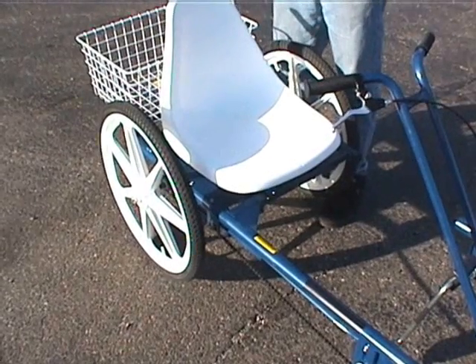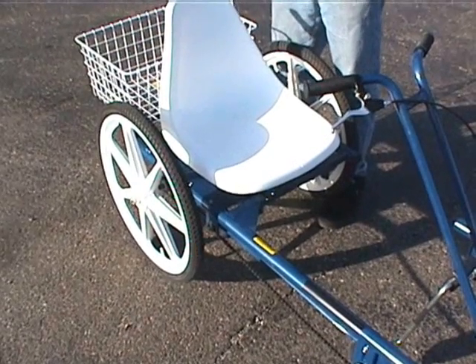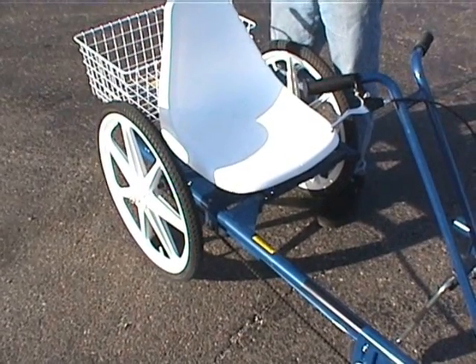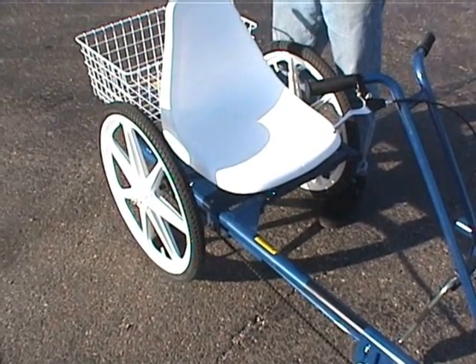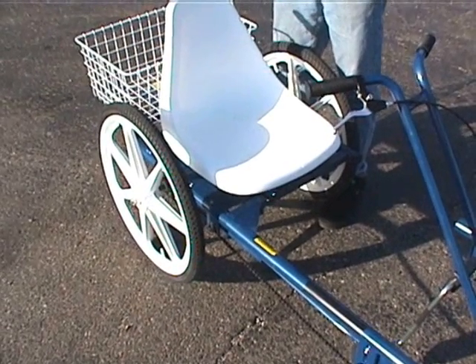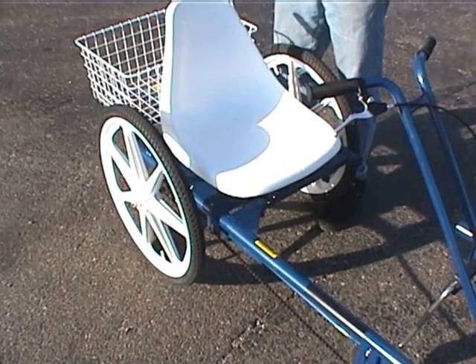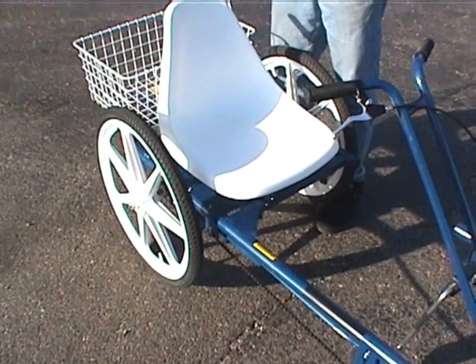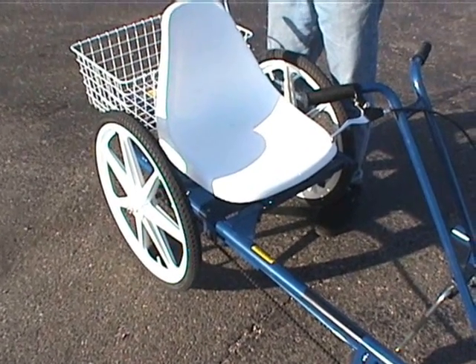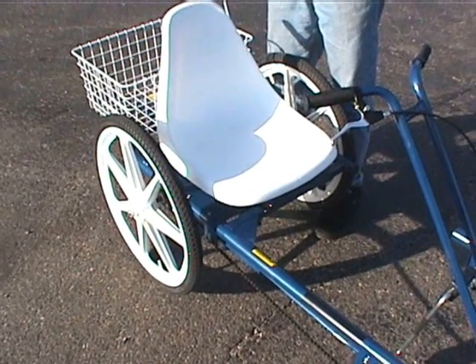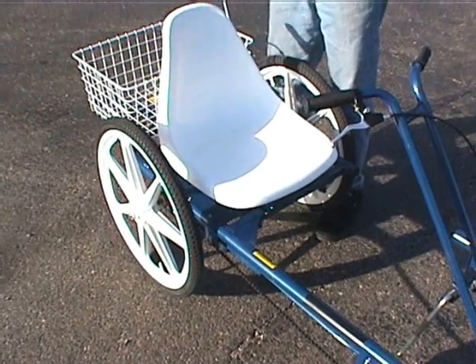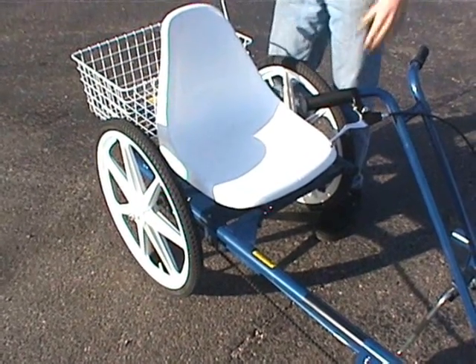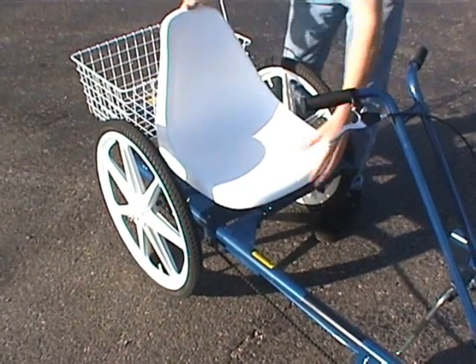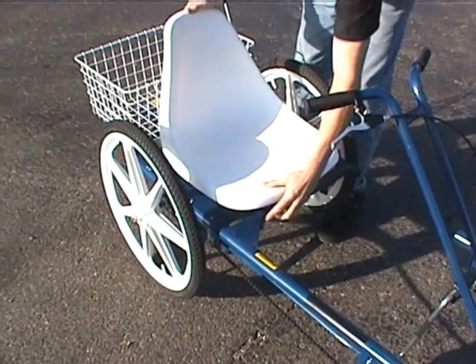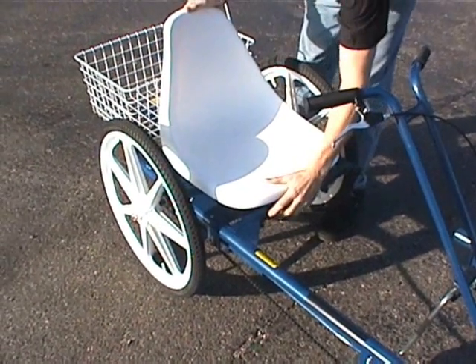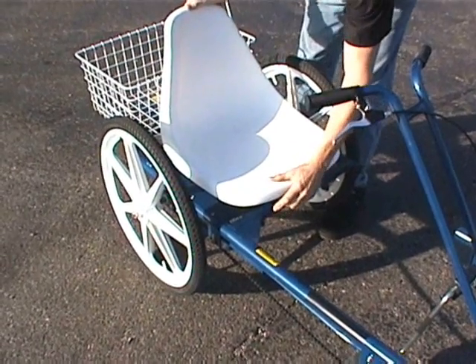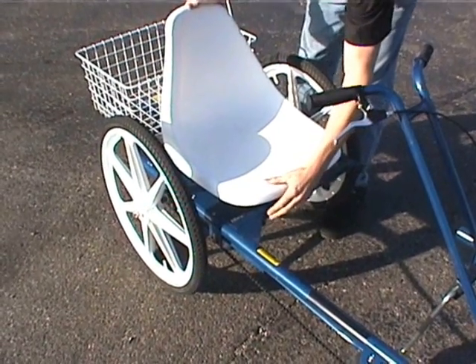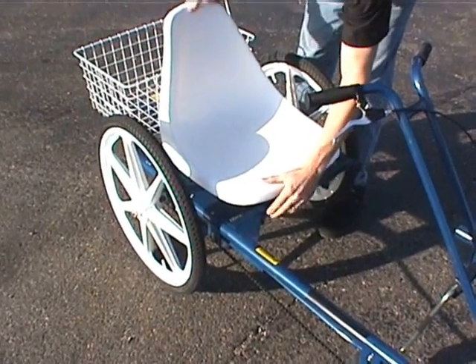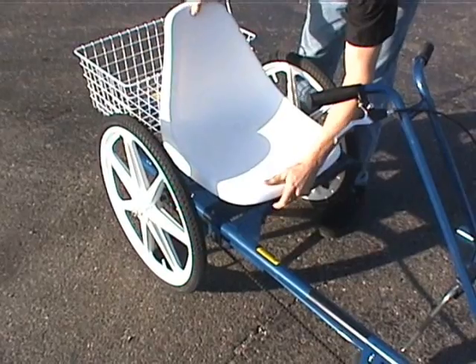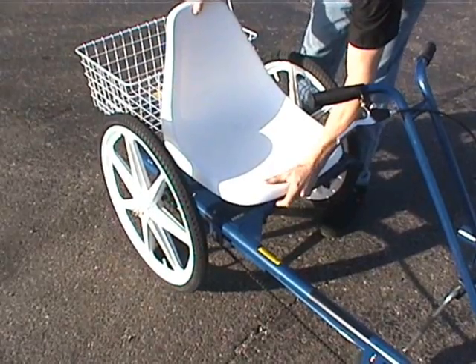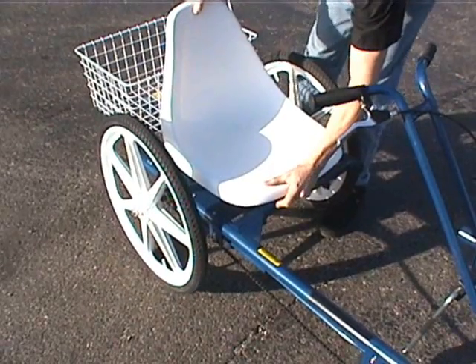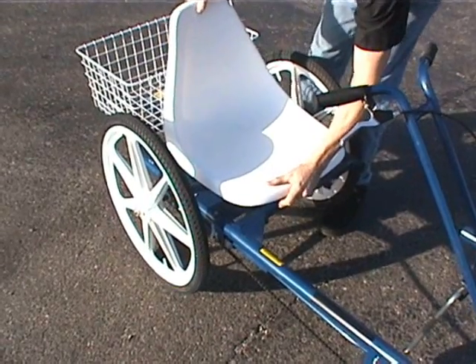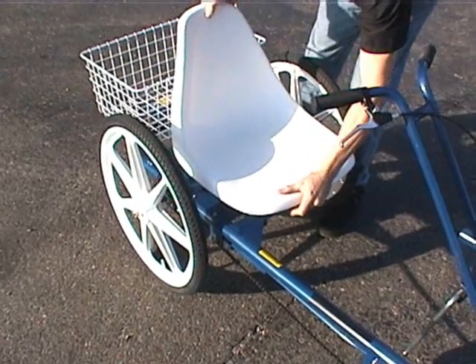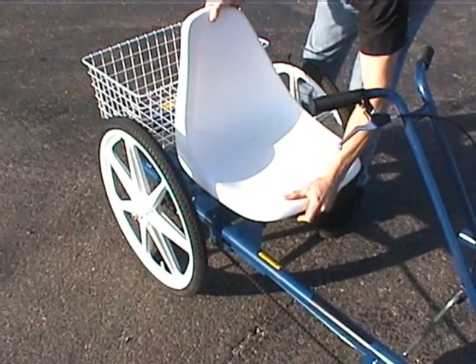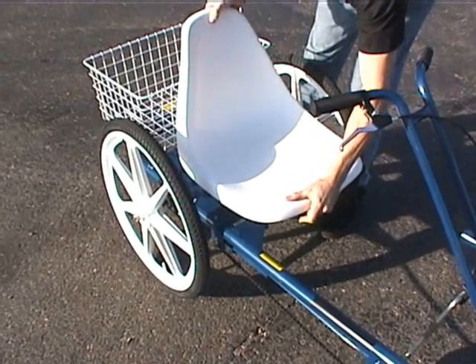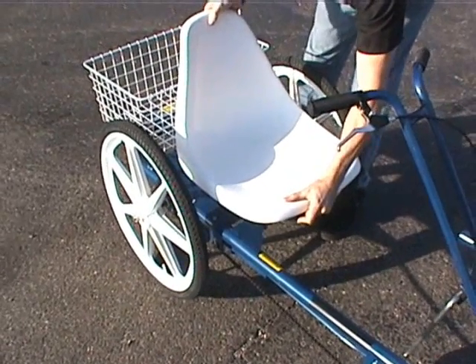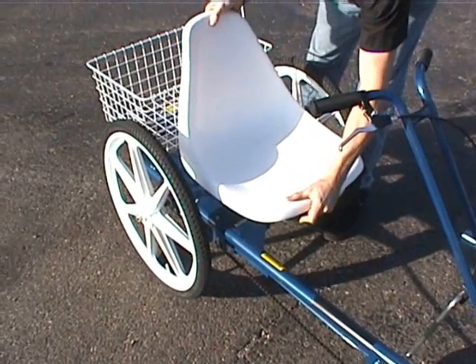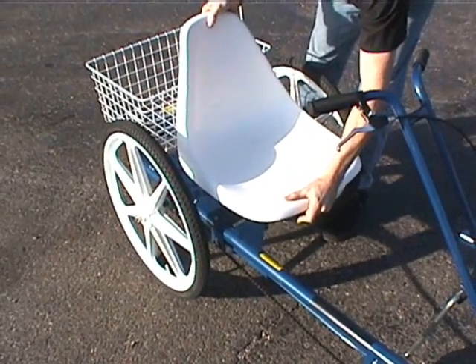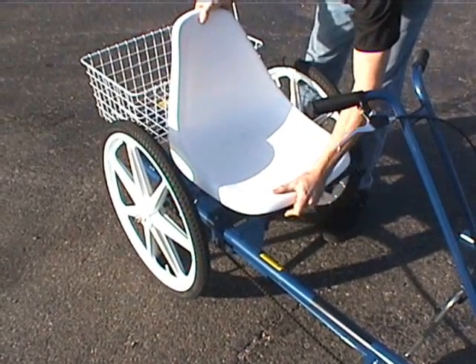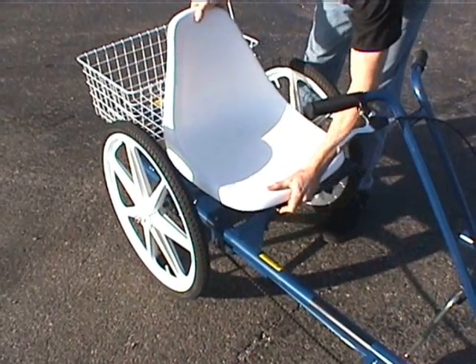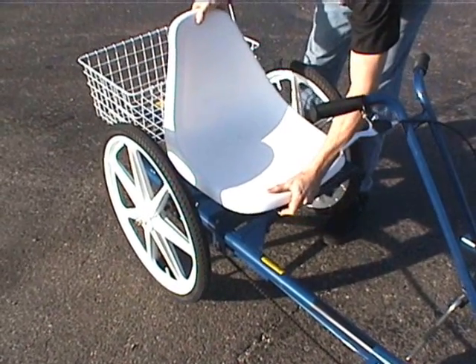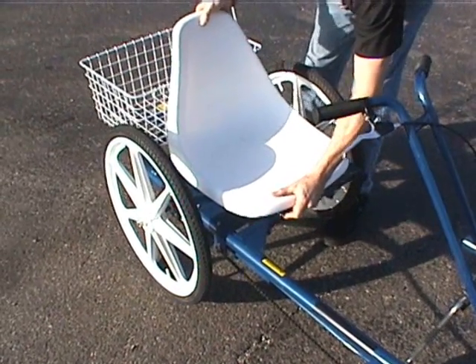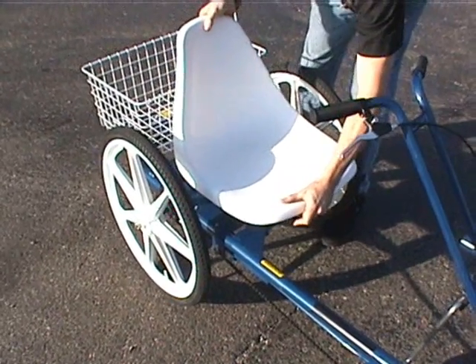The seat on our Joyrider is very easily adjustable. Pull in on the little tab and the seat slides forward and backward very easily.